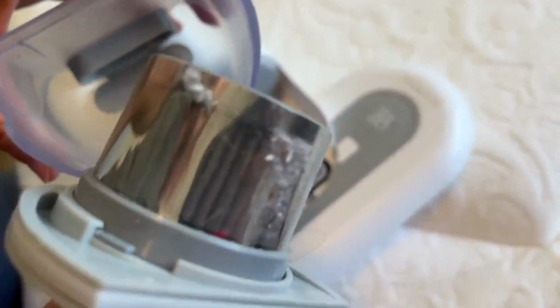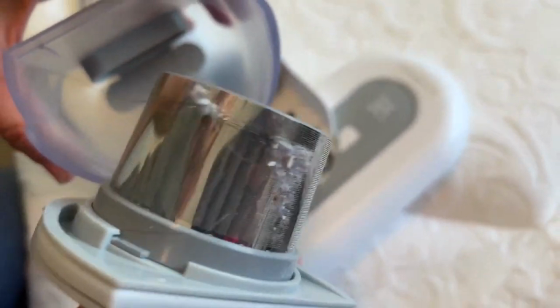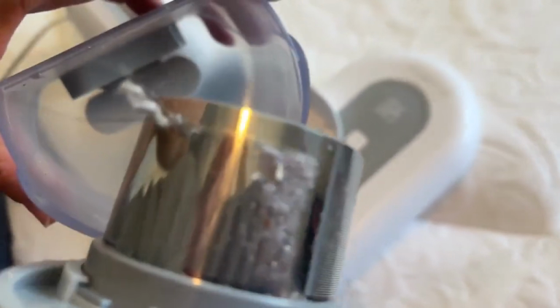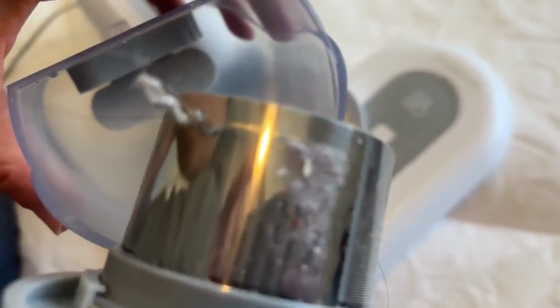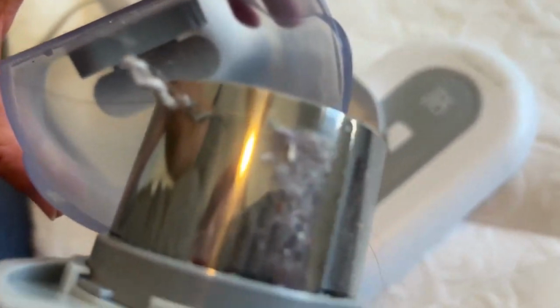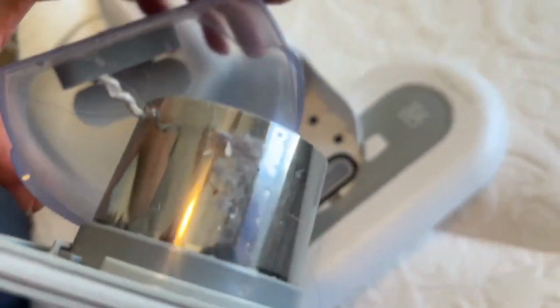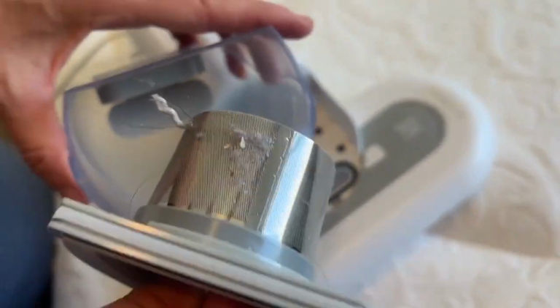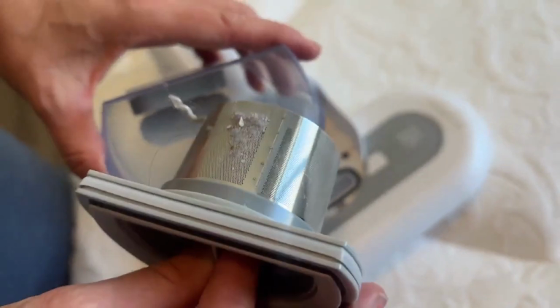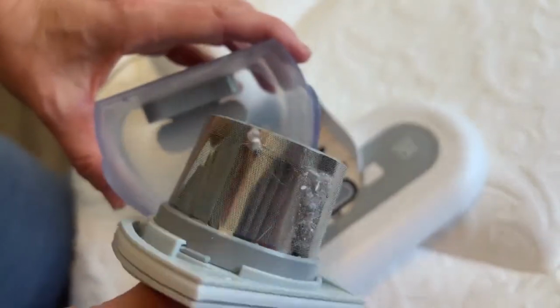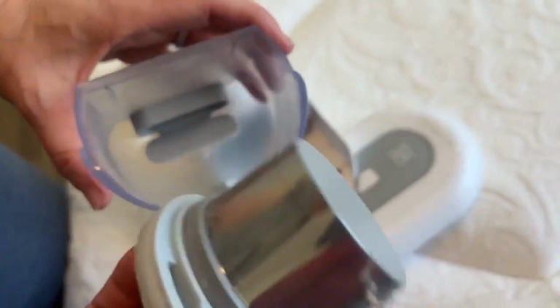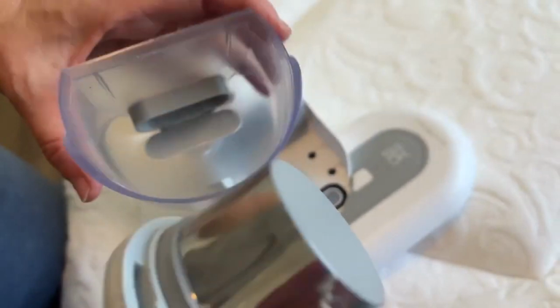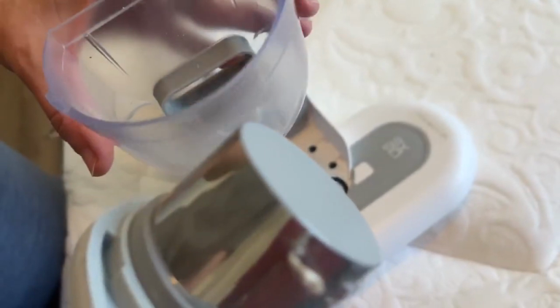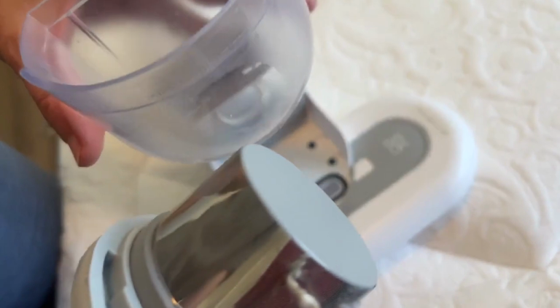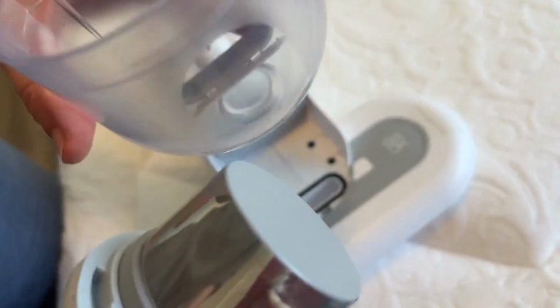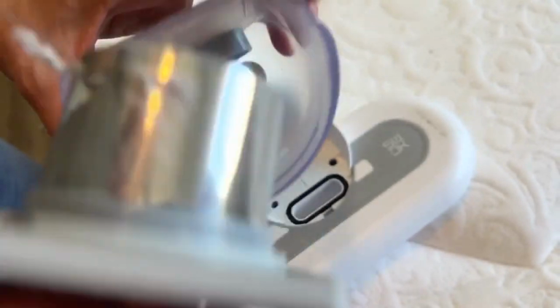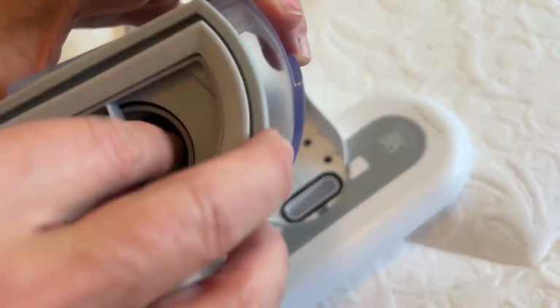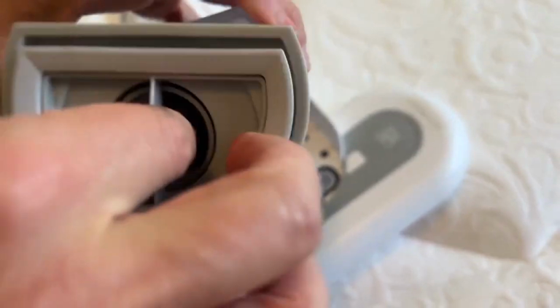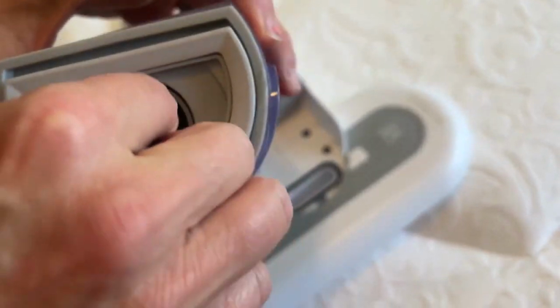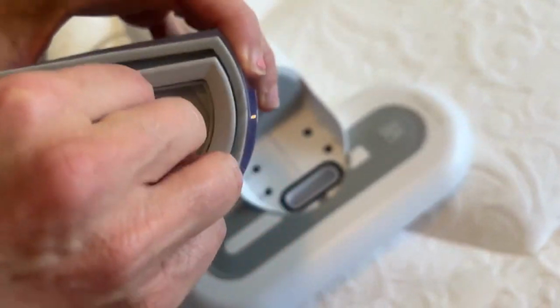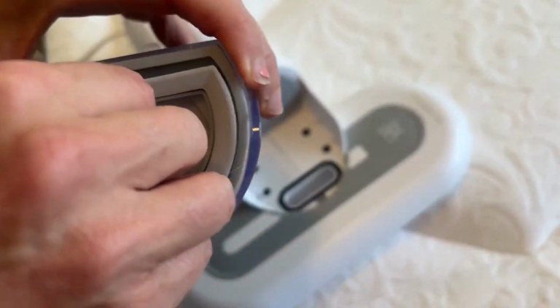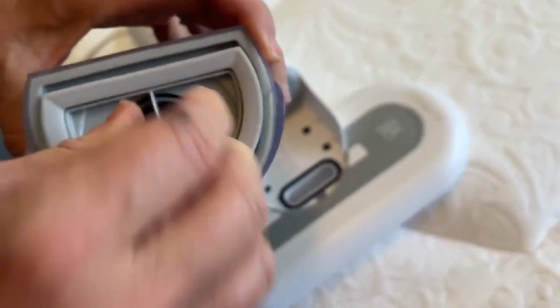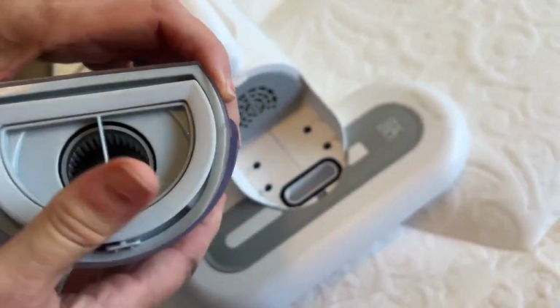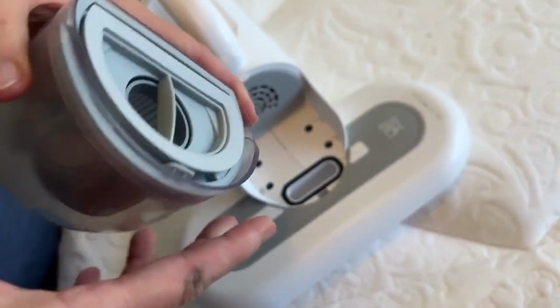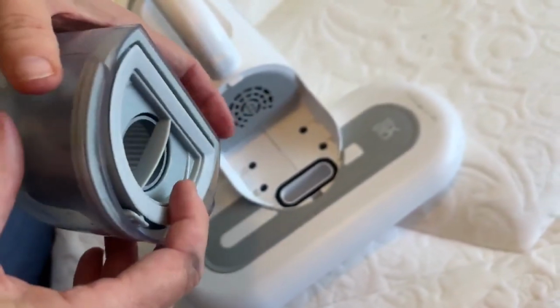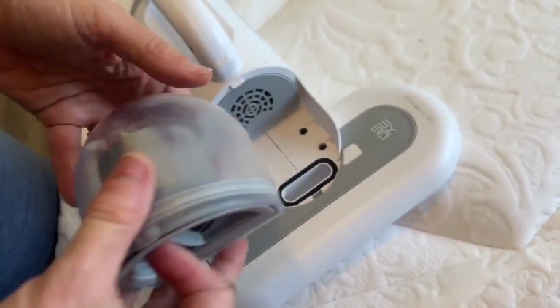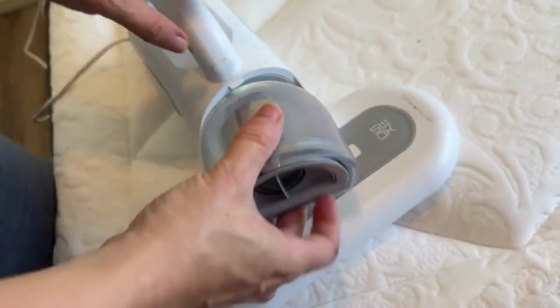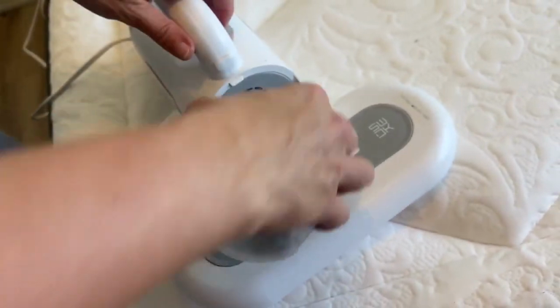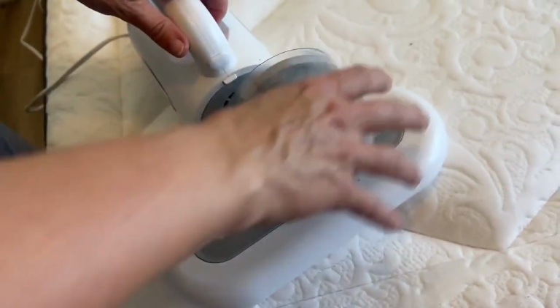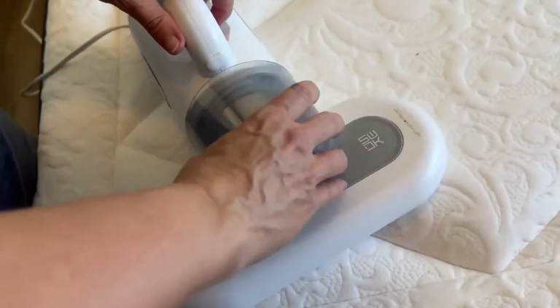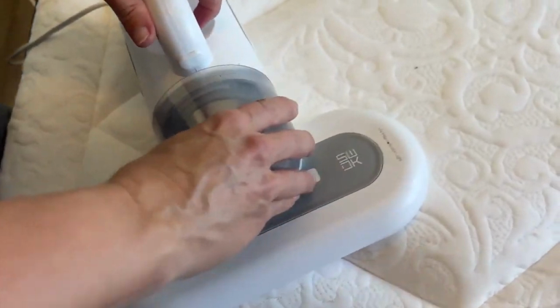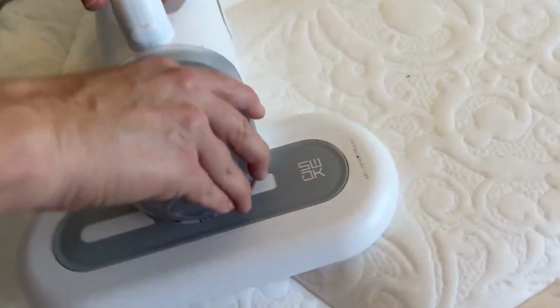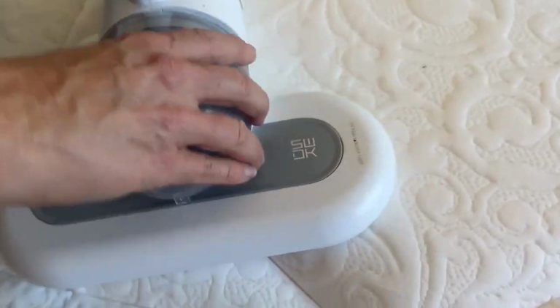Okay, there's some dust mites probably in there, some lint. Overall it didn't pick up much. I don't know if it's because this isn't very dirty.